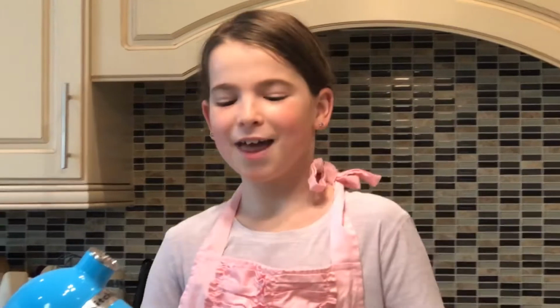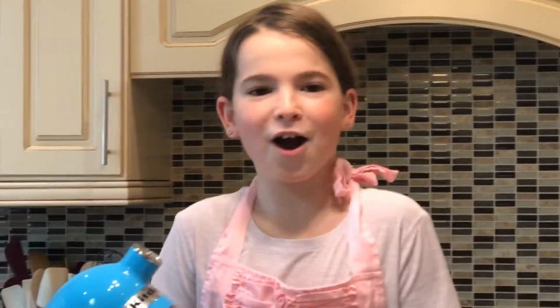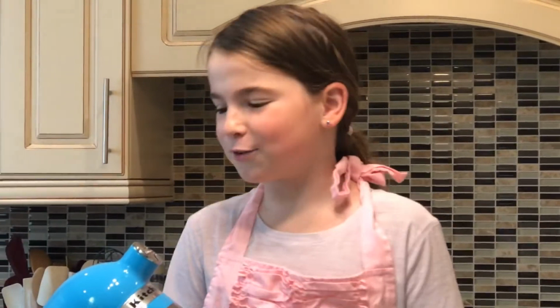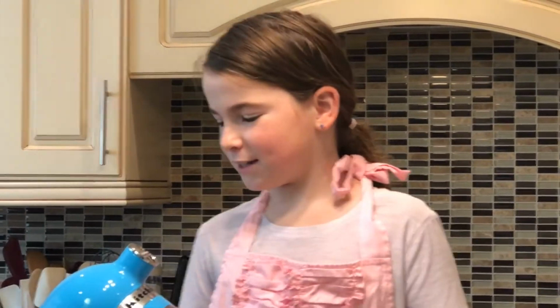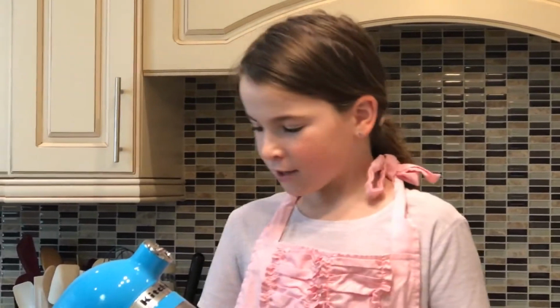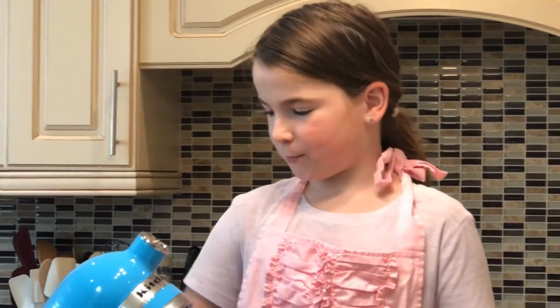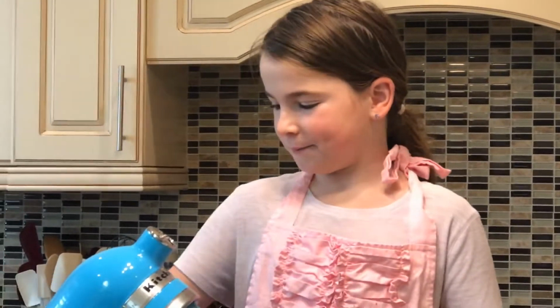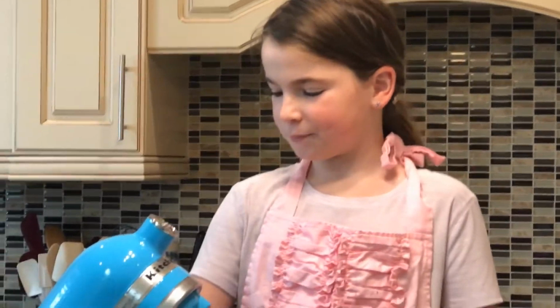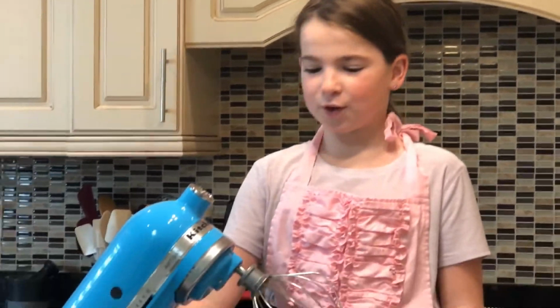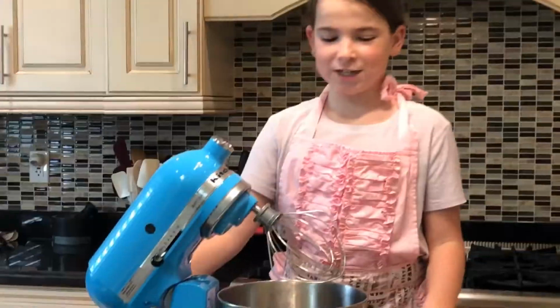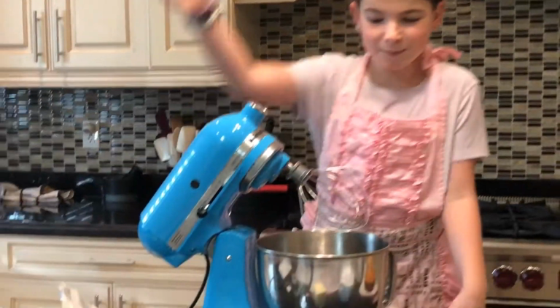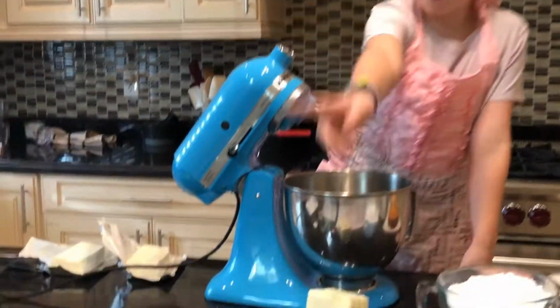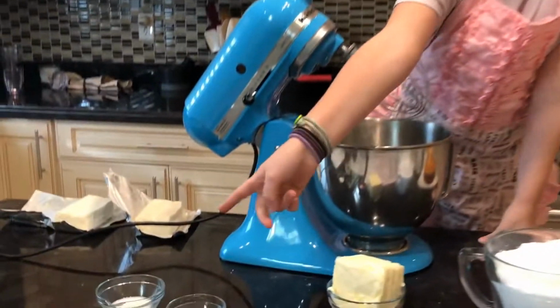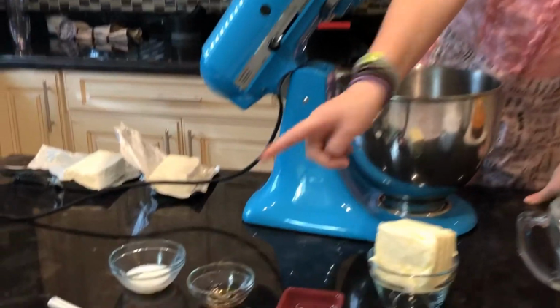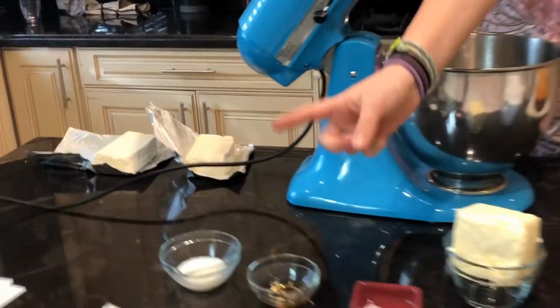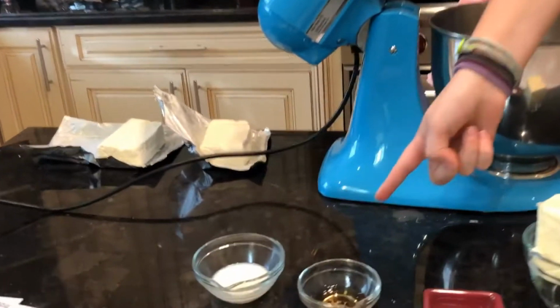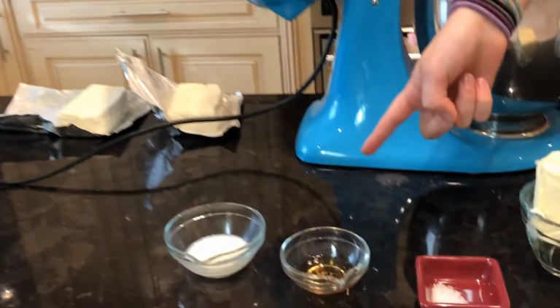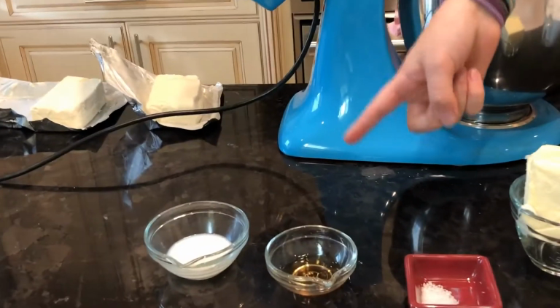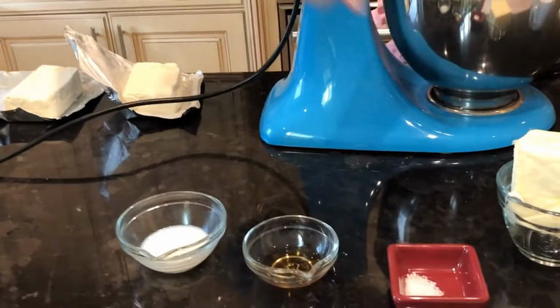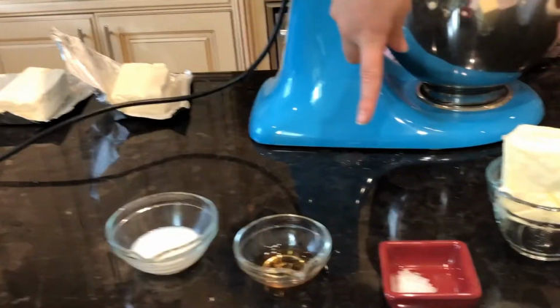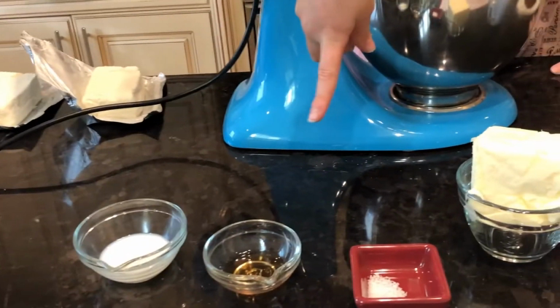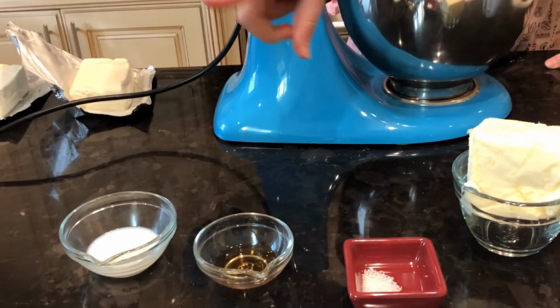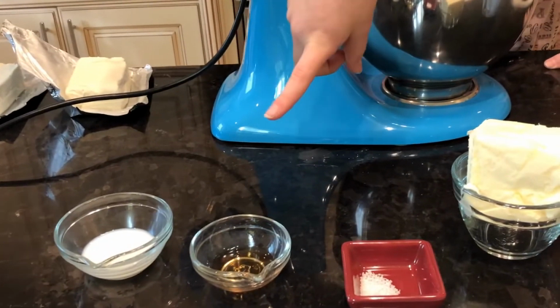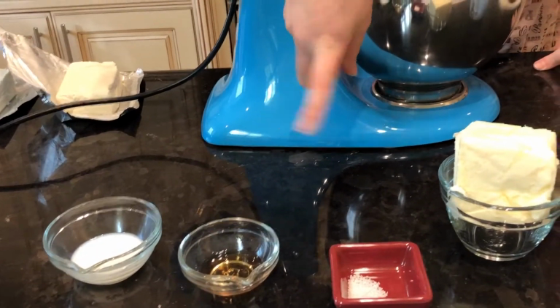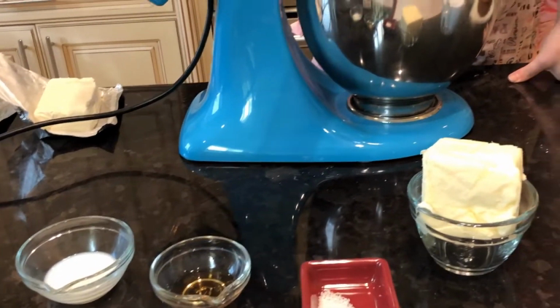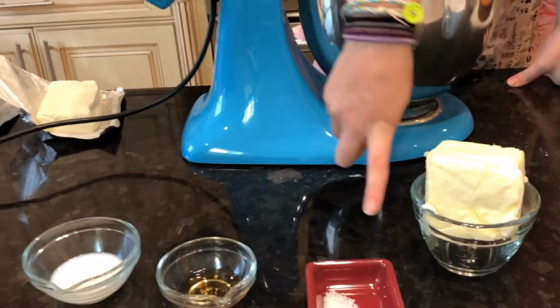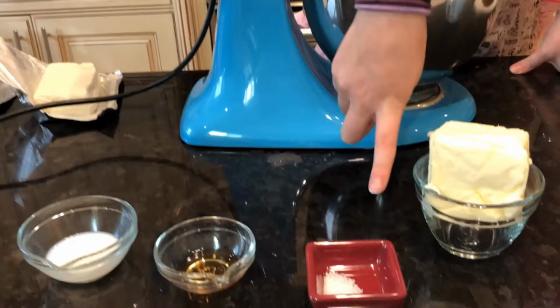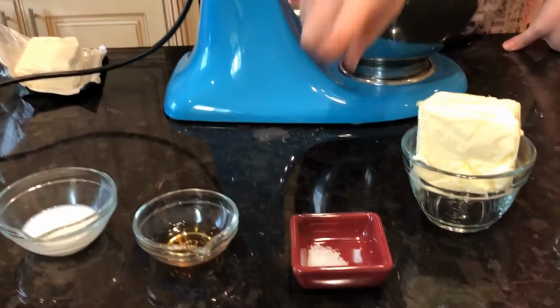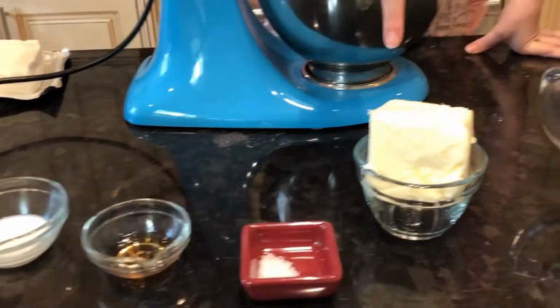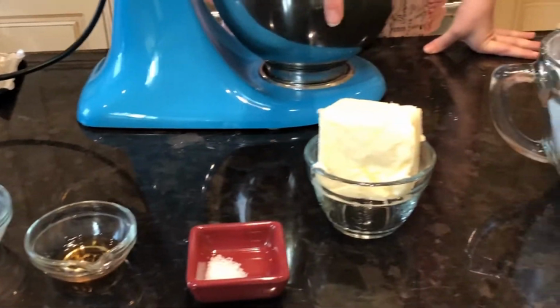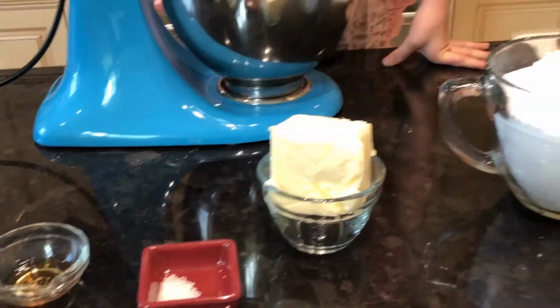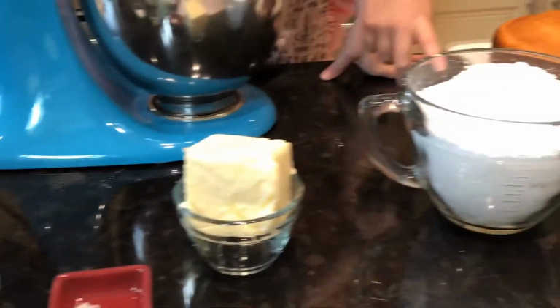Our ingredients will be cream cheese, milk, vanilla extract — we're using pure but you can use any — salt, butter, and flour.